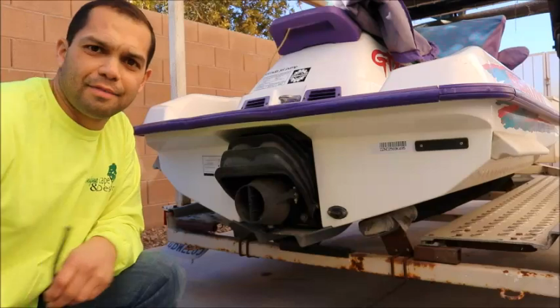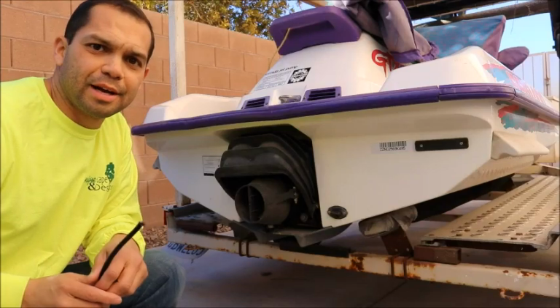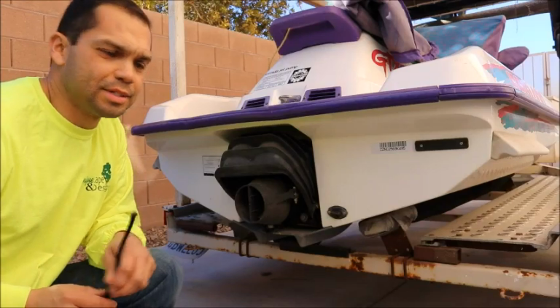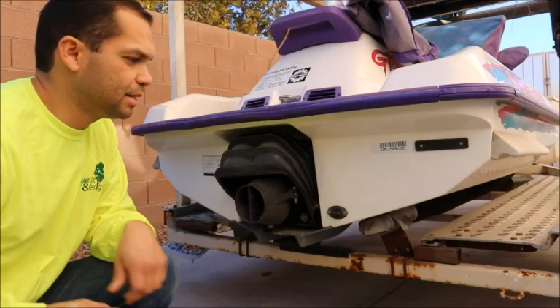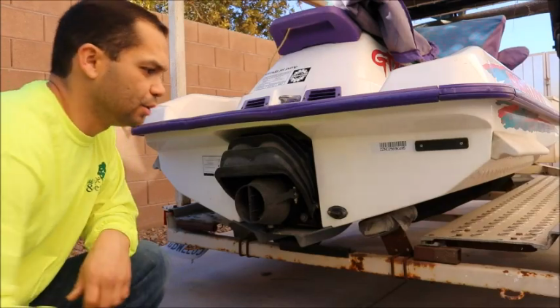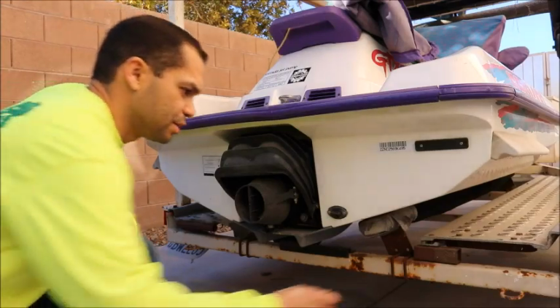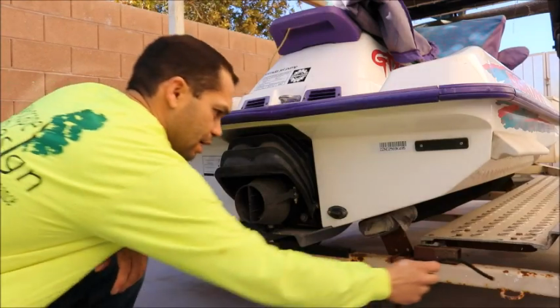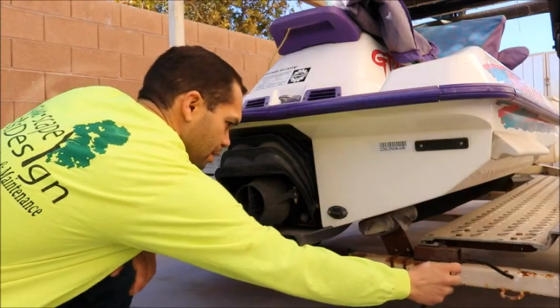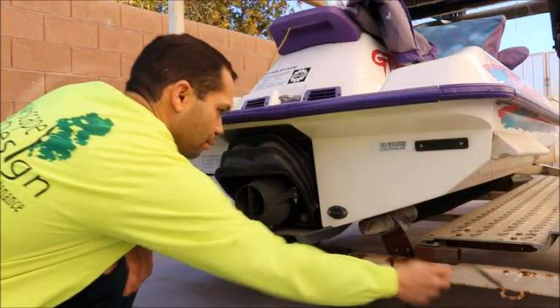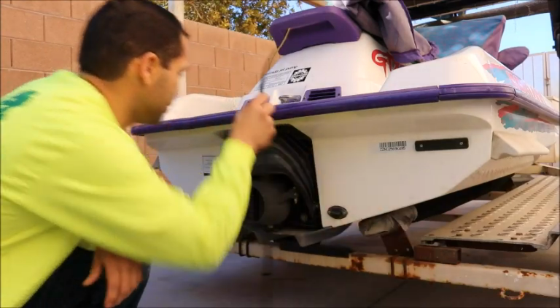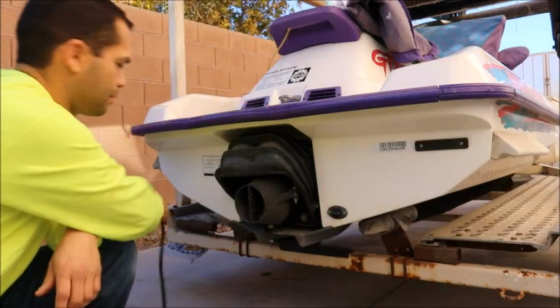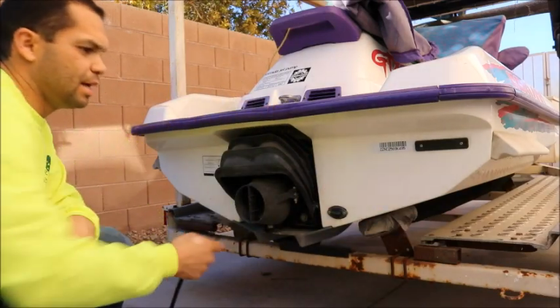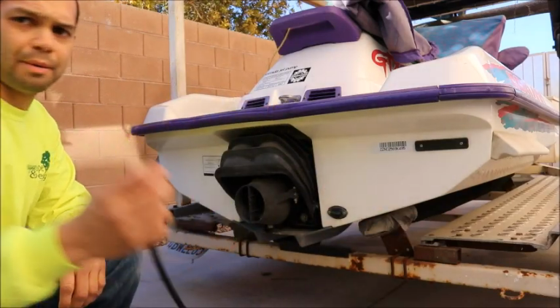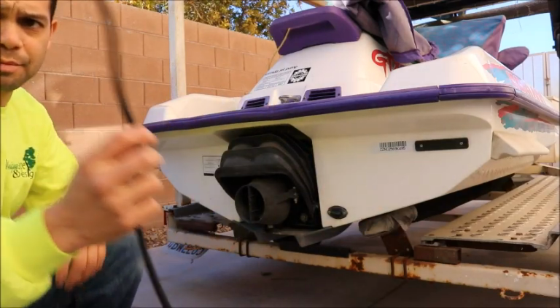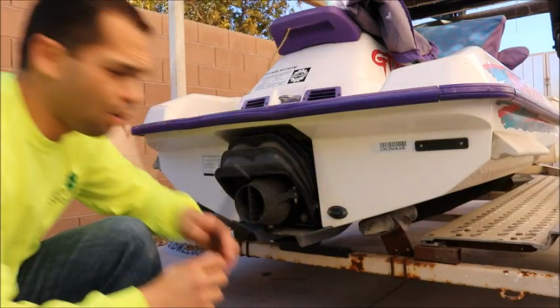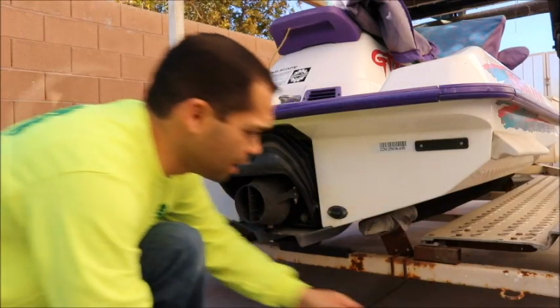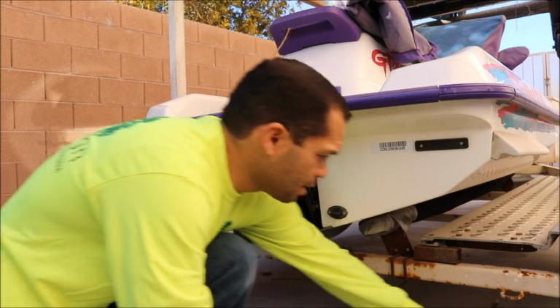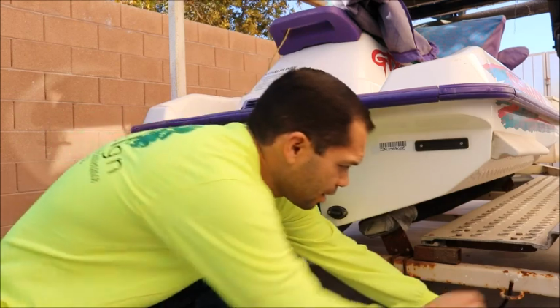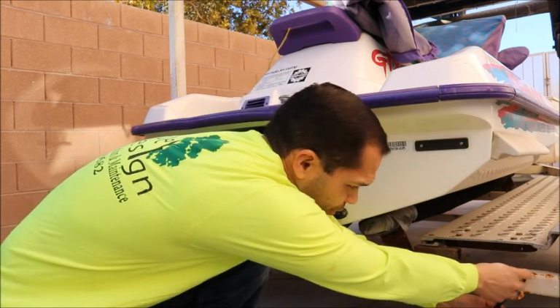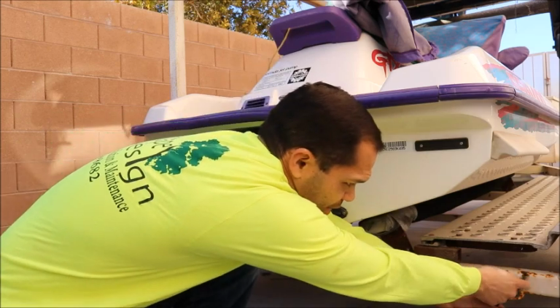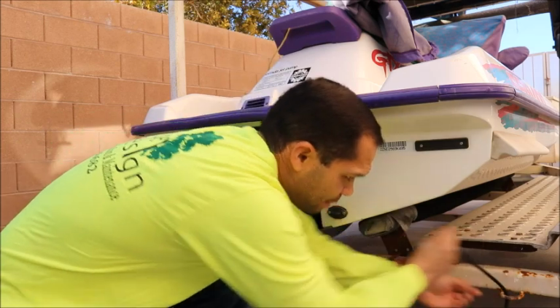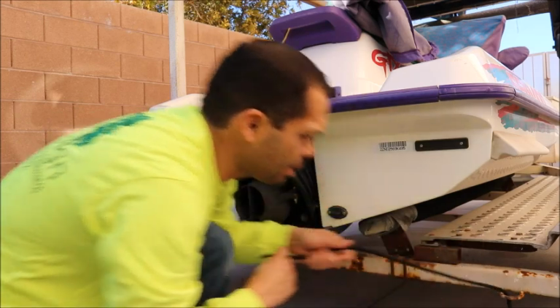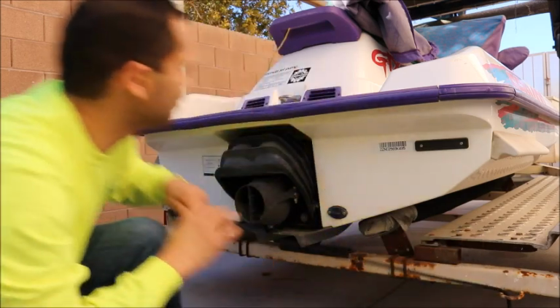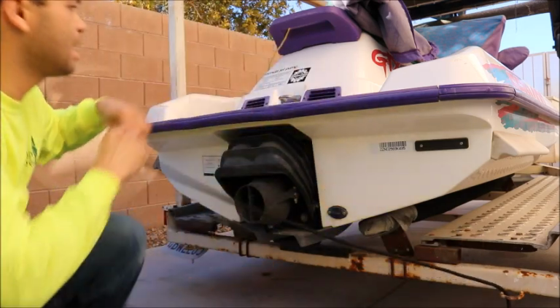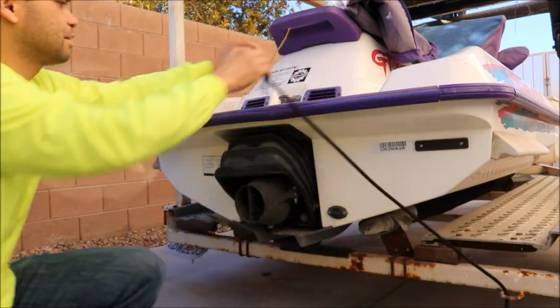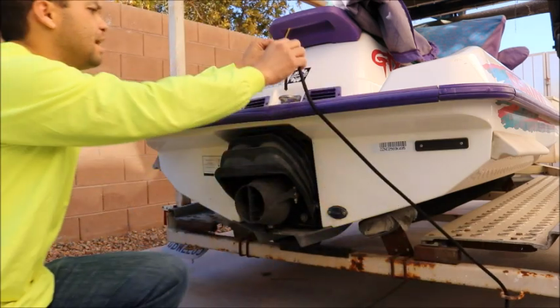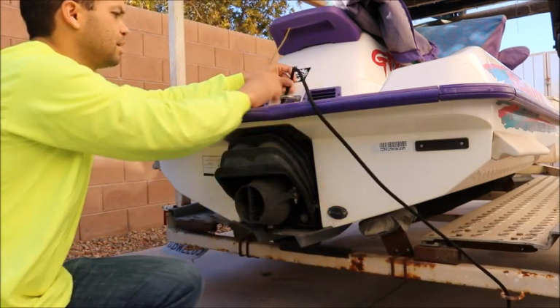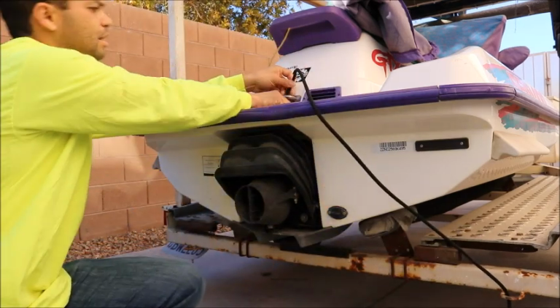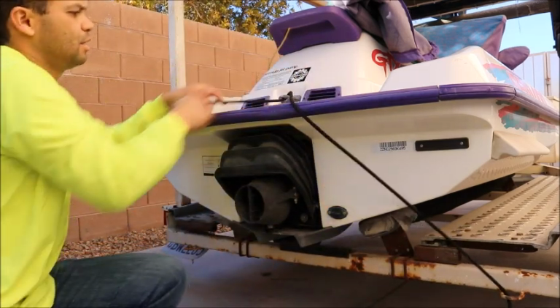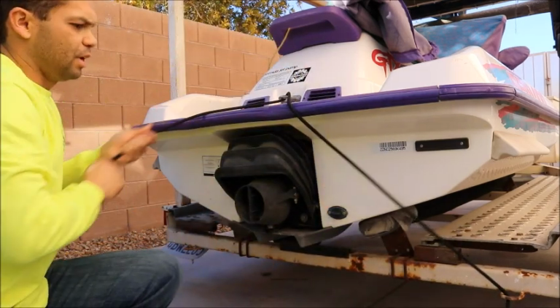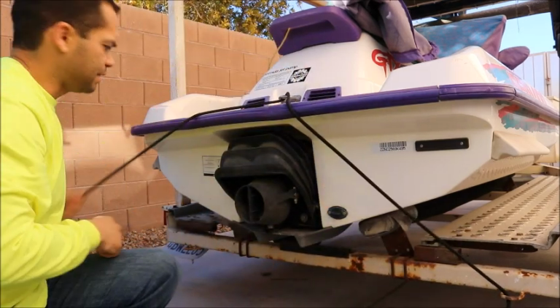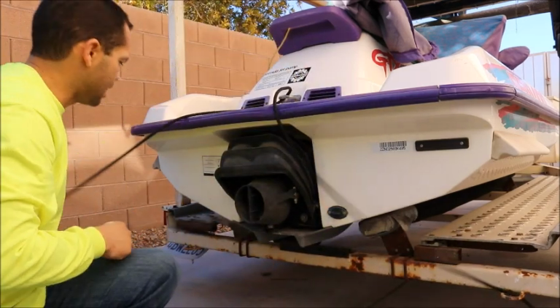I have three anchor points that I need to include in this setup — one, two, three — and I'm going to run my cord through each of them before I anchor it down over here on the left-hand side.